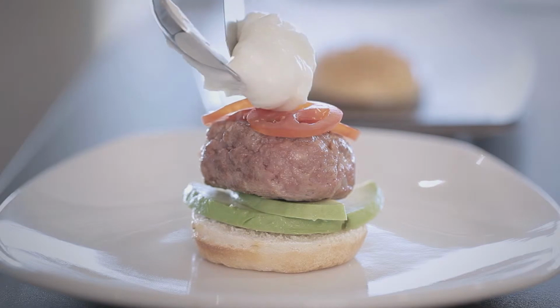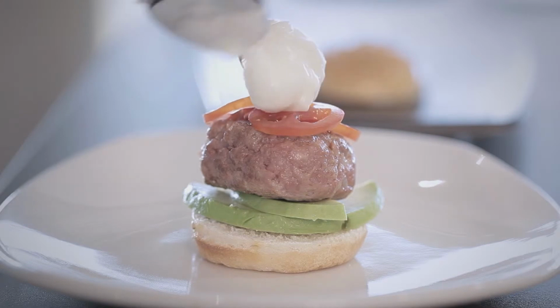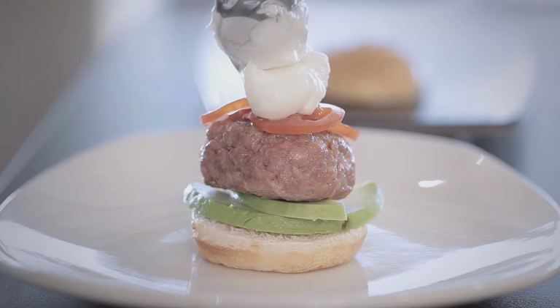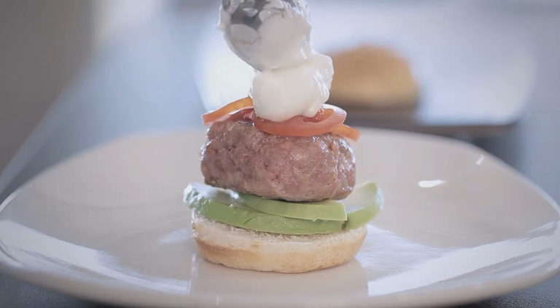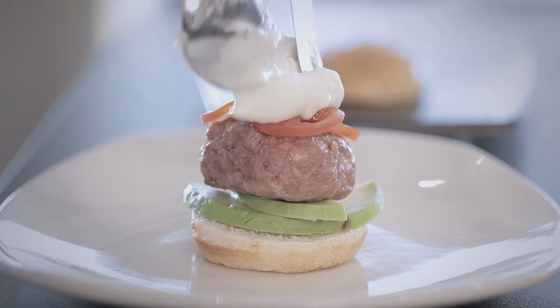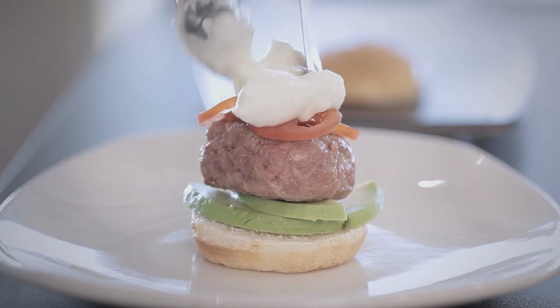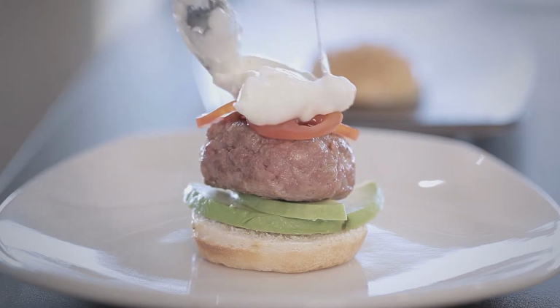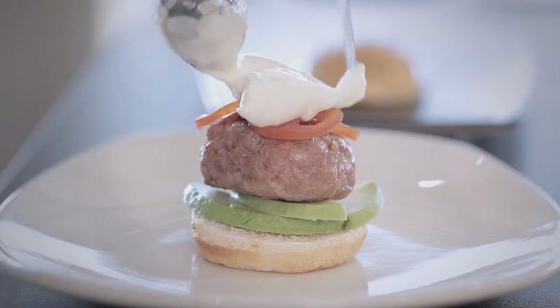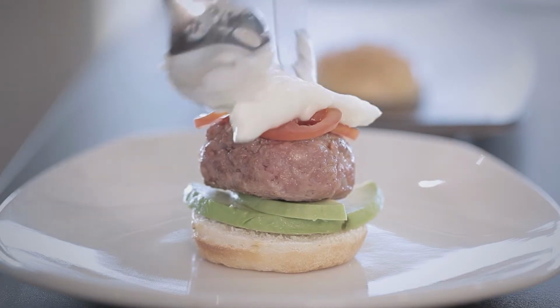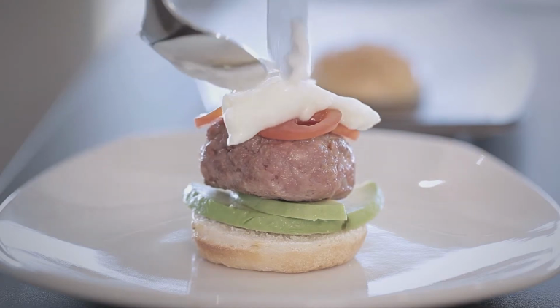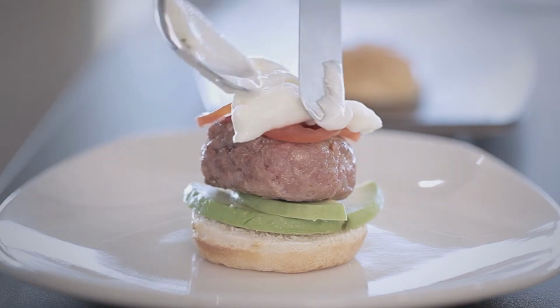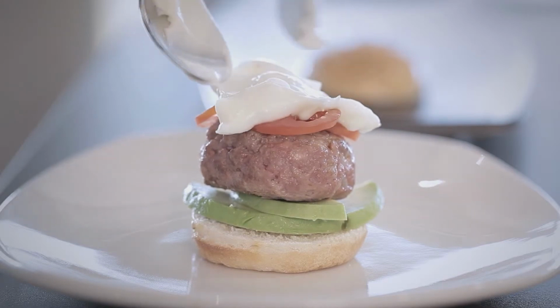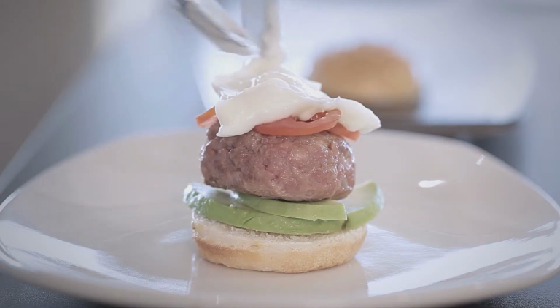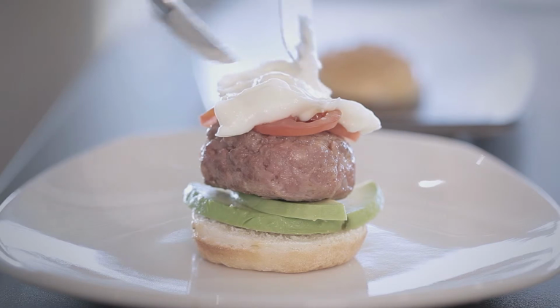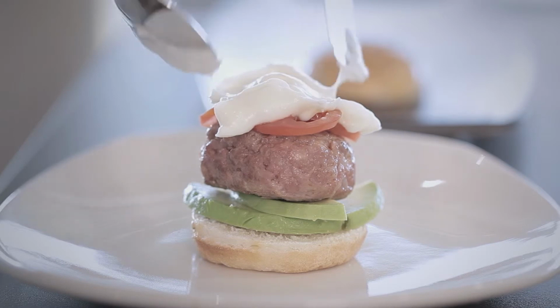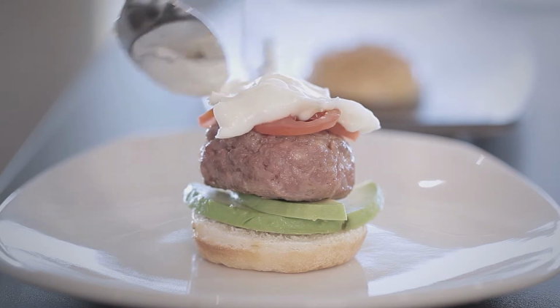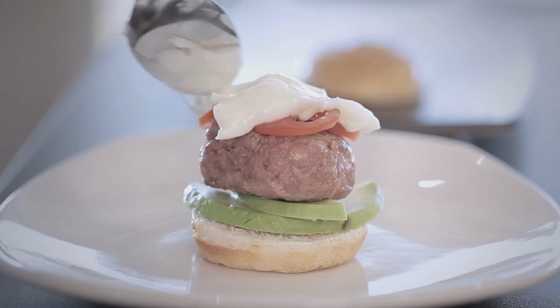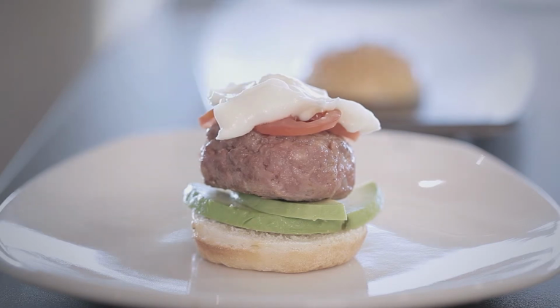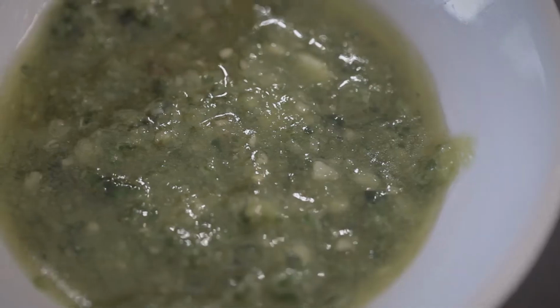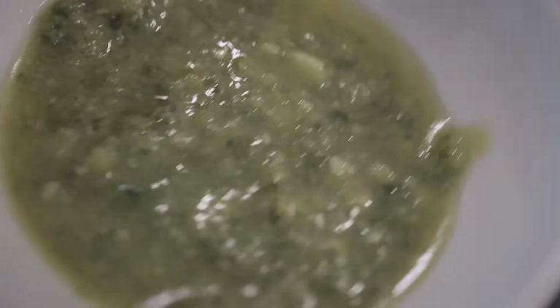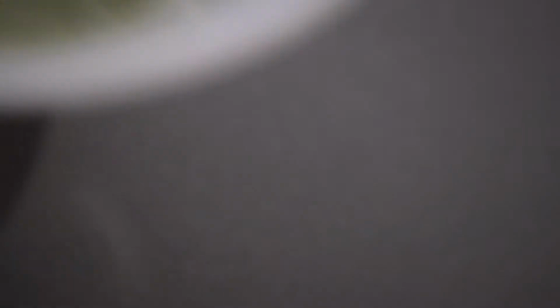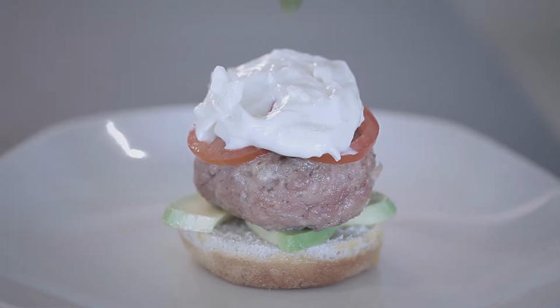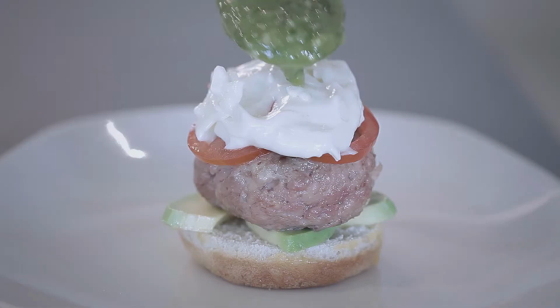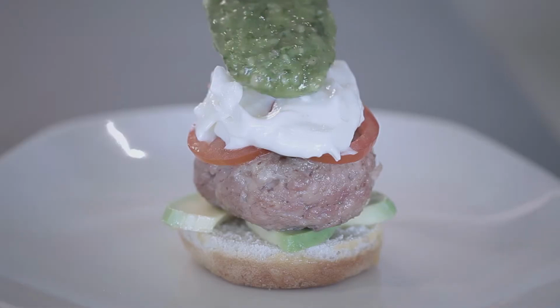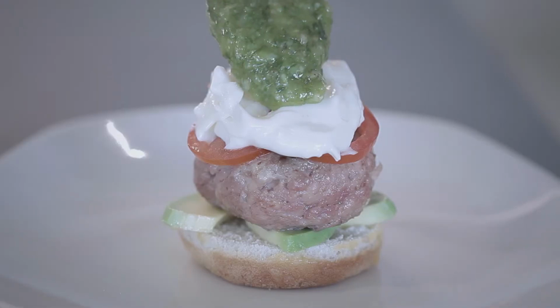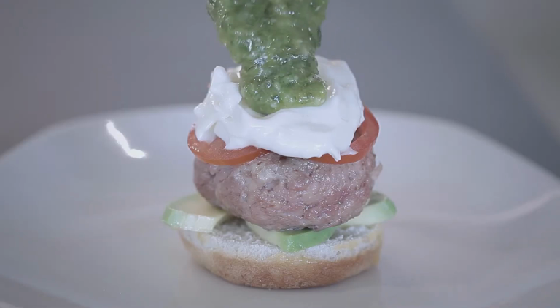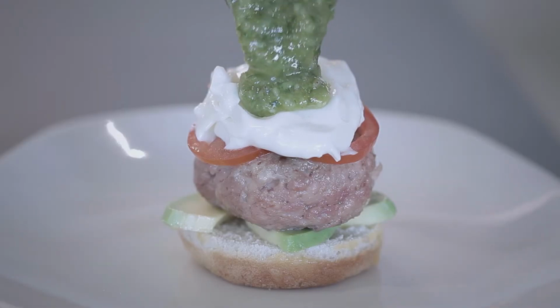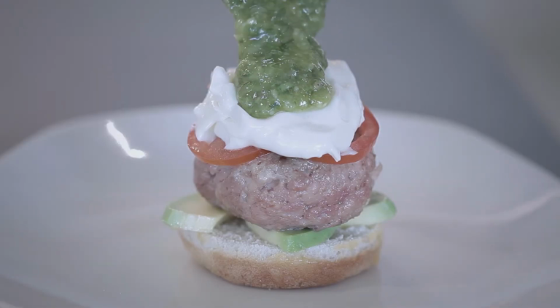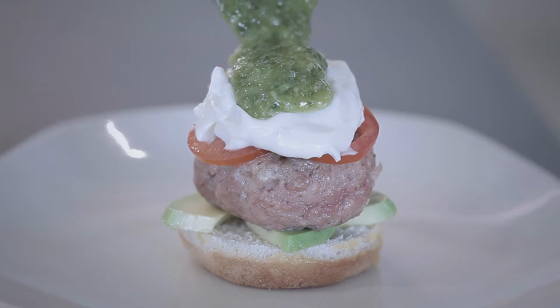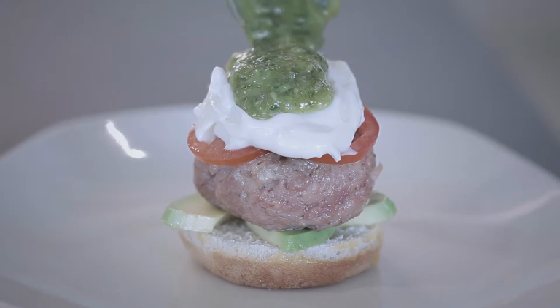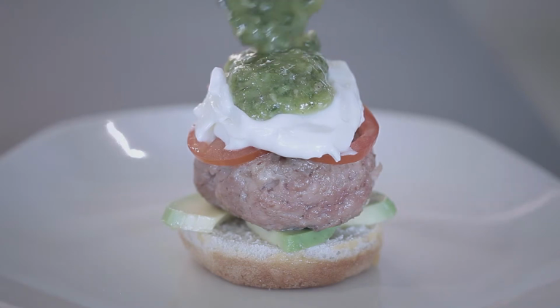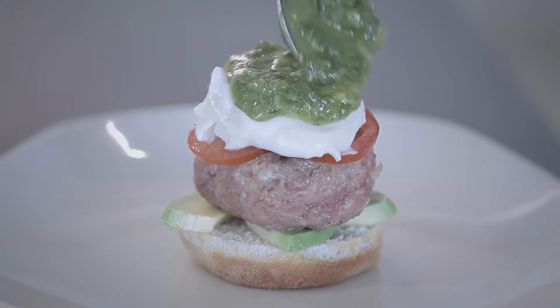Now that we have all the ingredients ready, we start with the avocado. We continue with the patty and place the tomatoes on top. We finish off with the fresh goat cheese and the freshly made pesto.